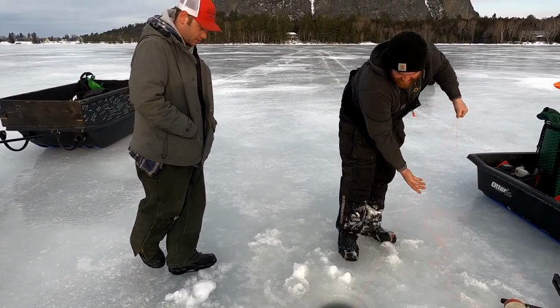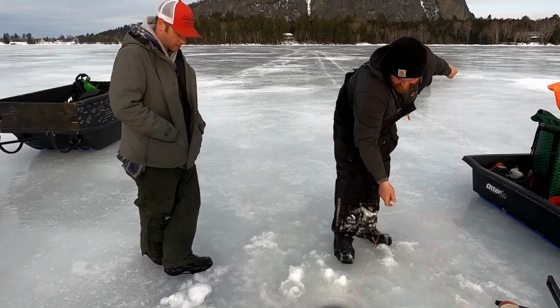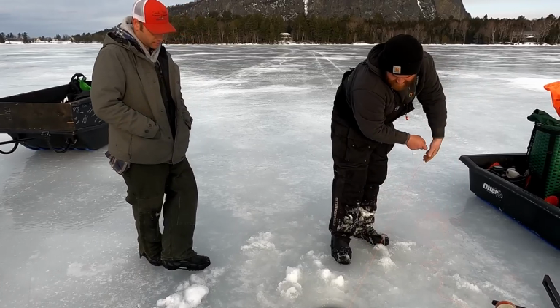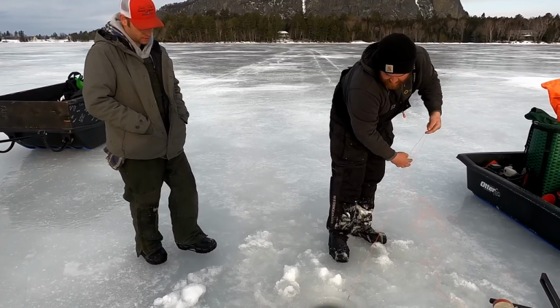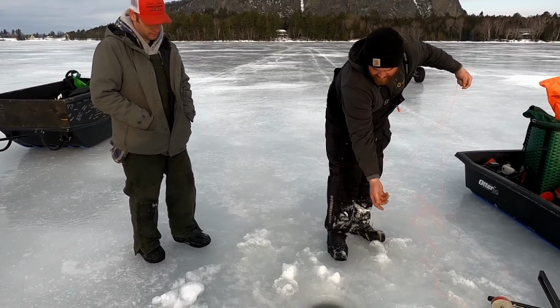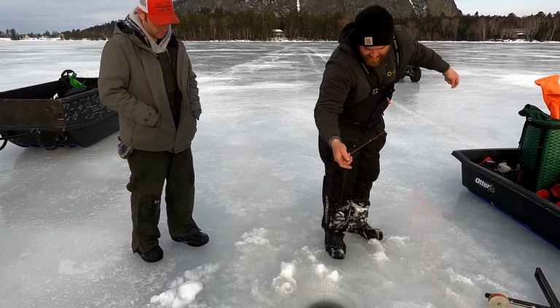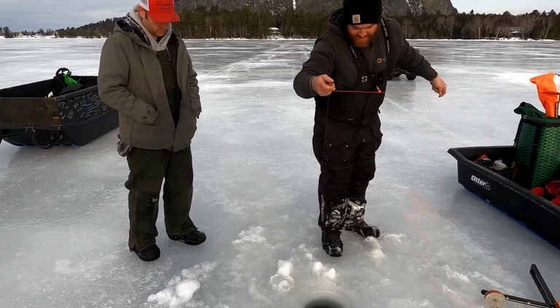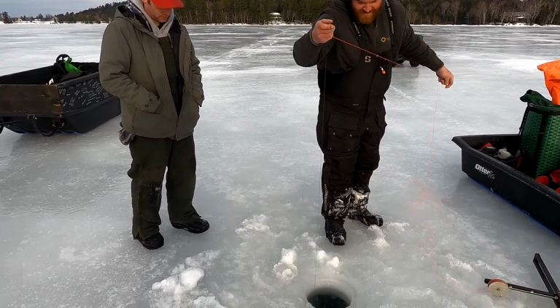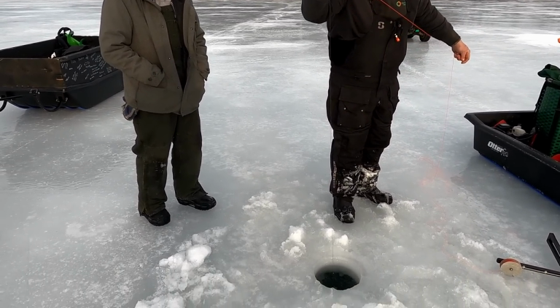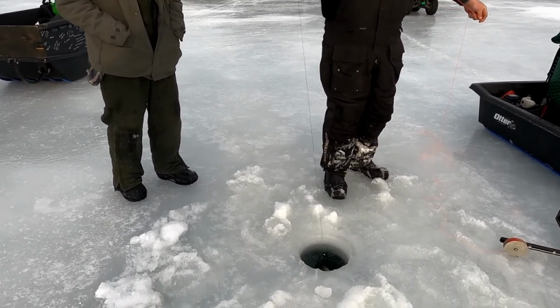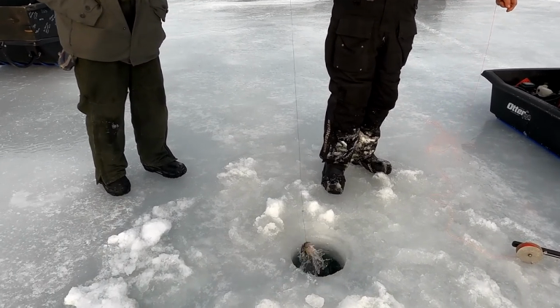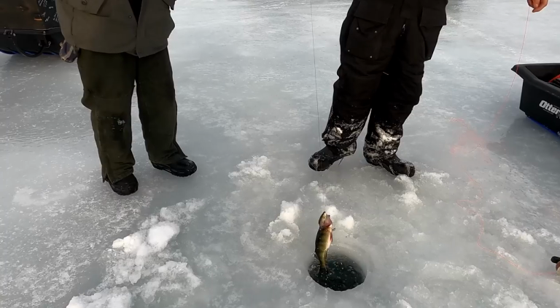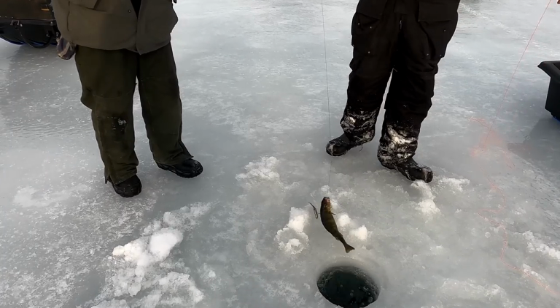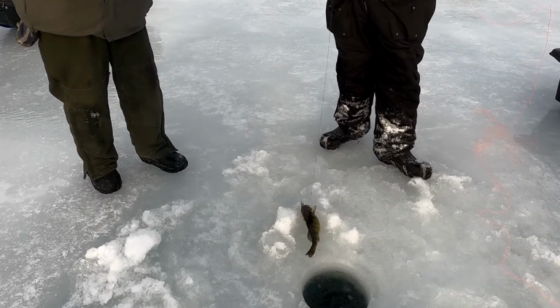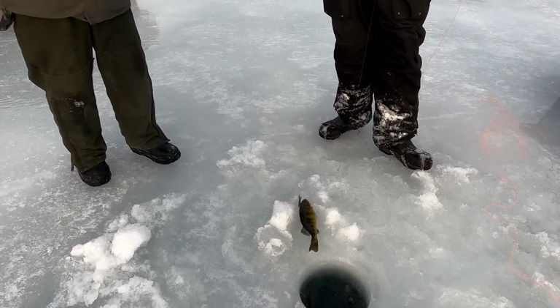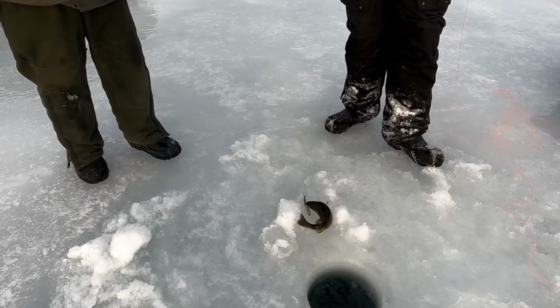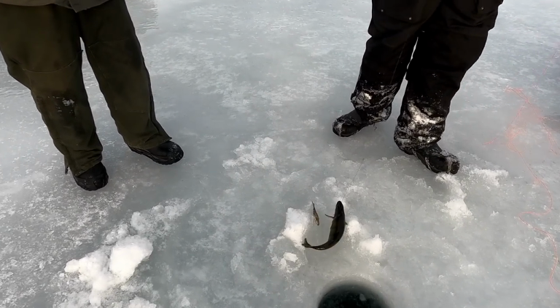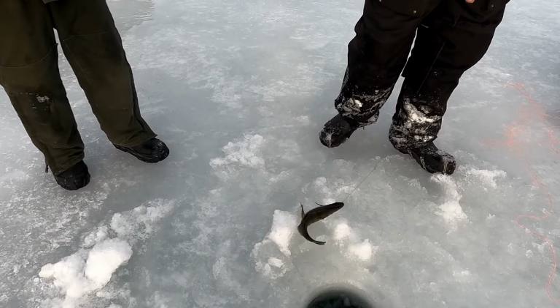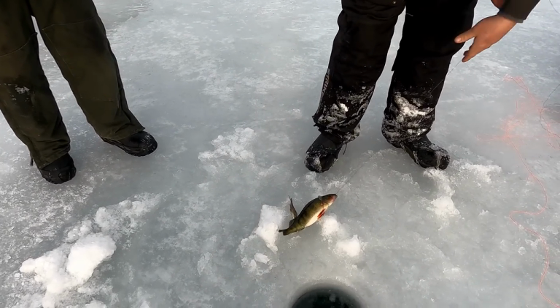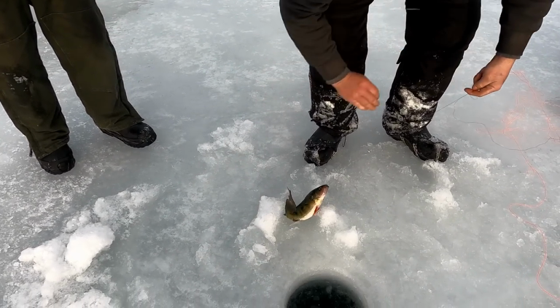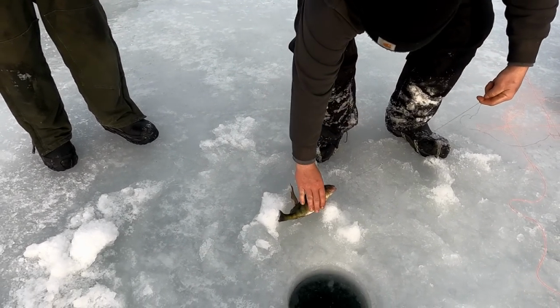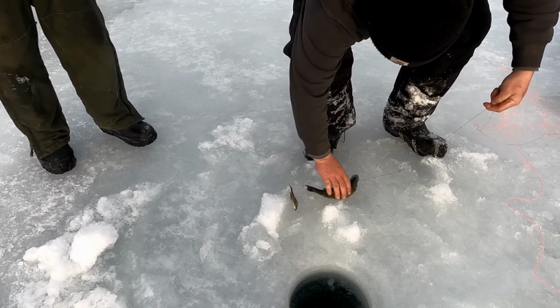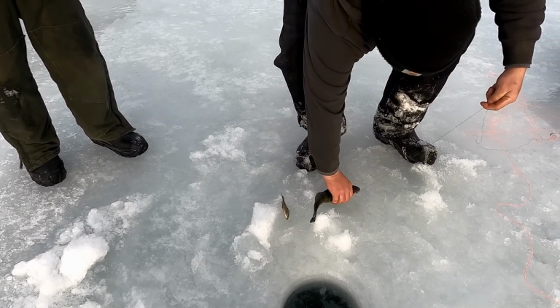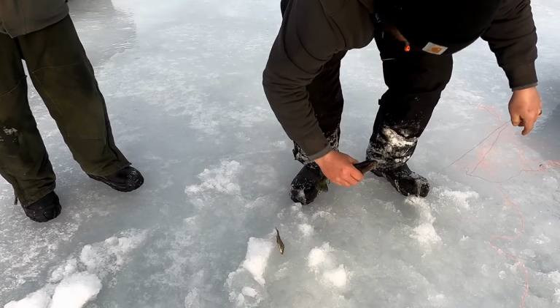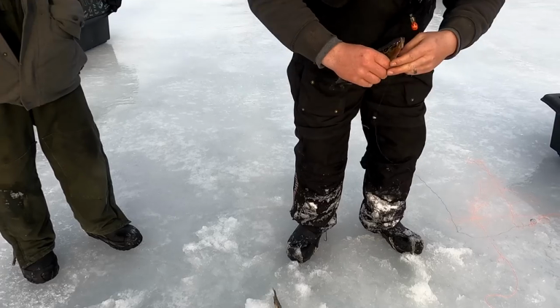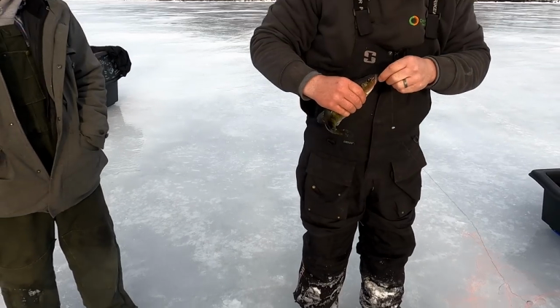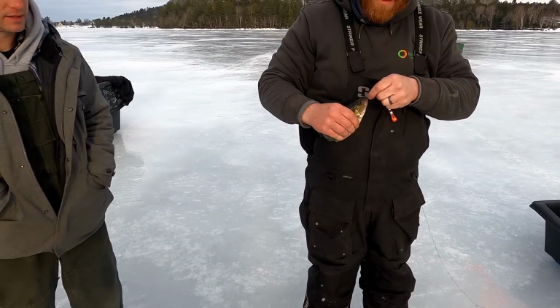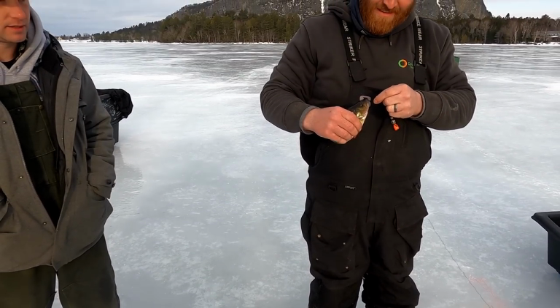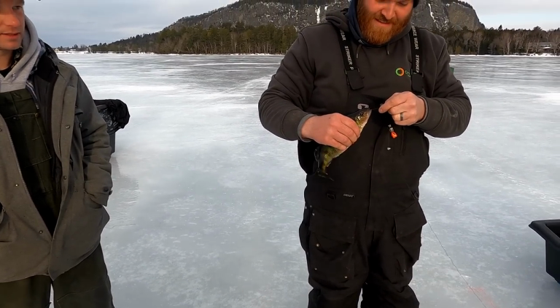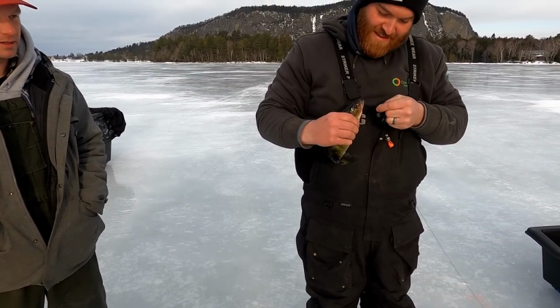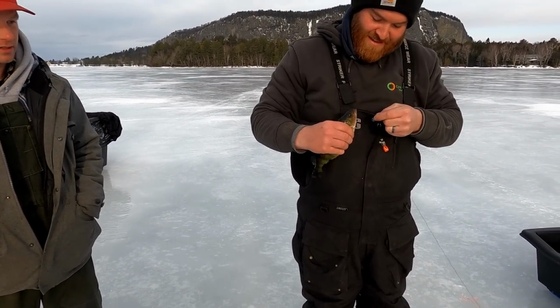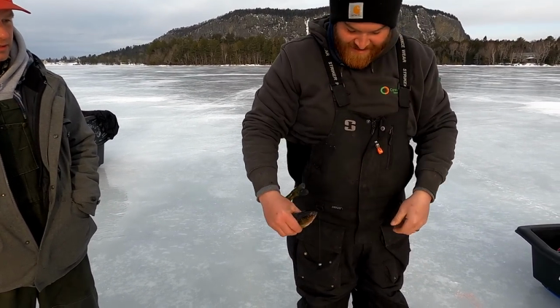Anything? Yeah, a little one. A yellow perch! Oh my God — that's an eater right there. Save that, baby! Big old yellow perch. What's the state record? Two pounds, one ounce.